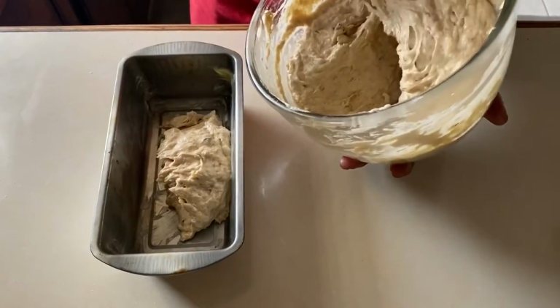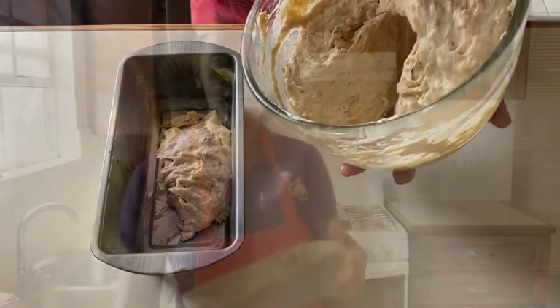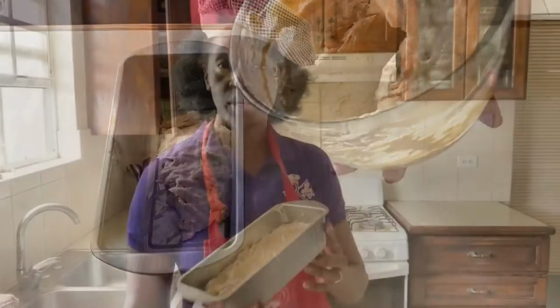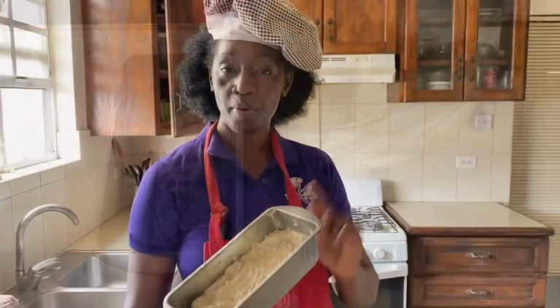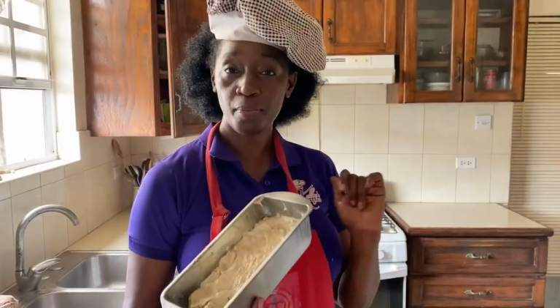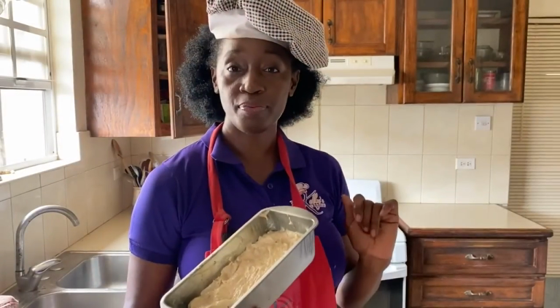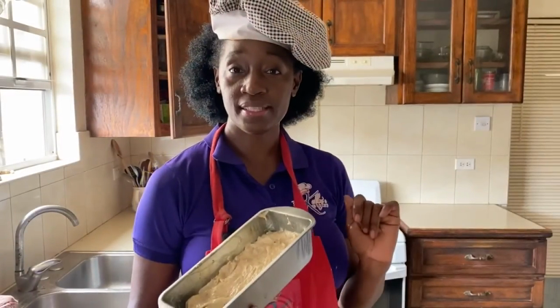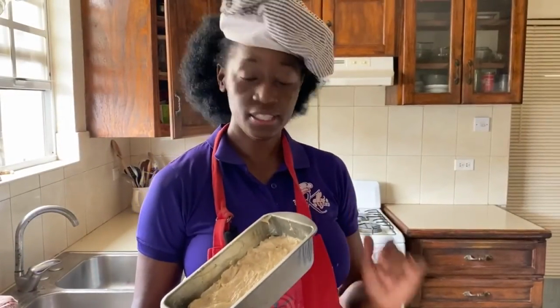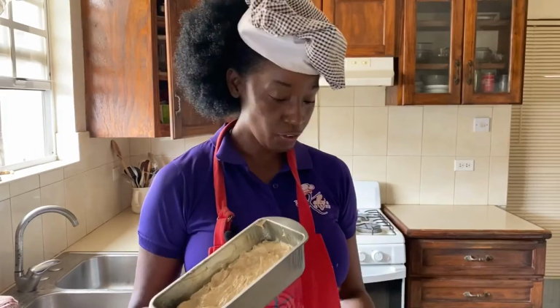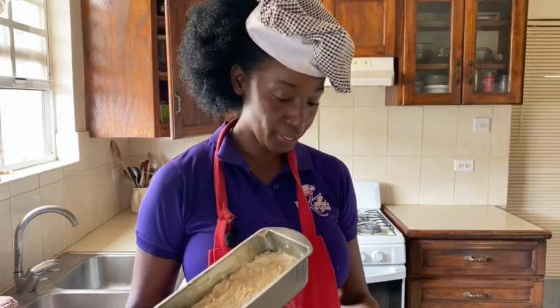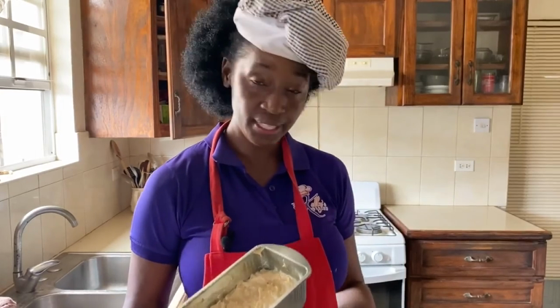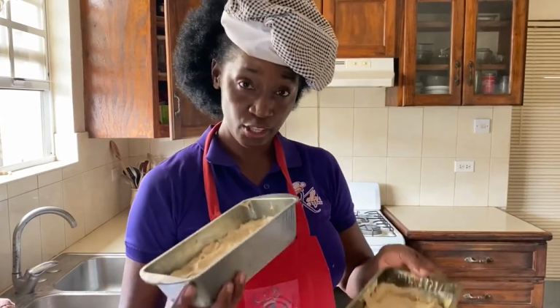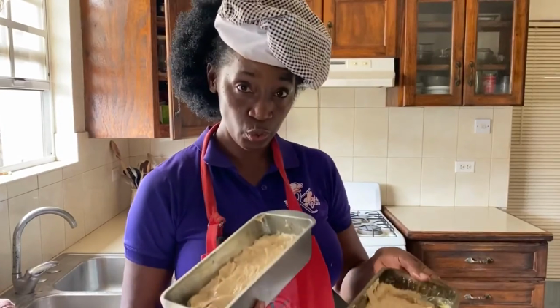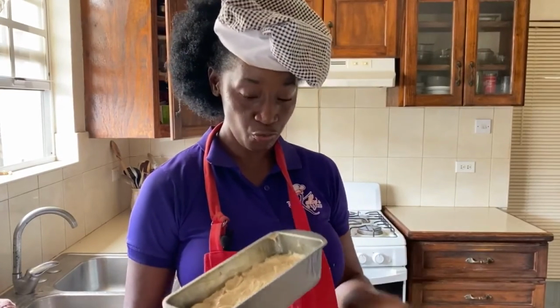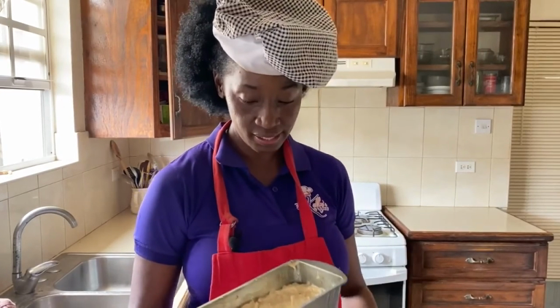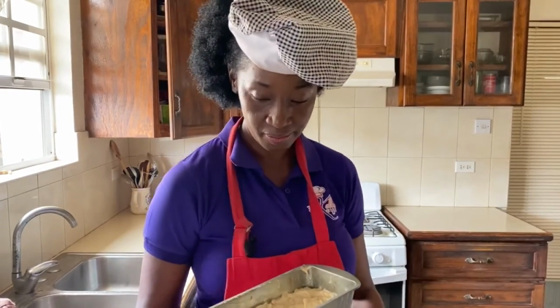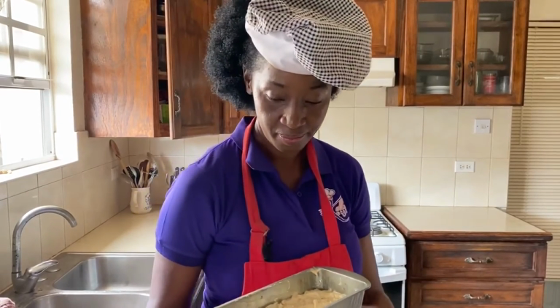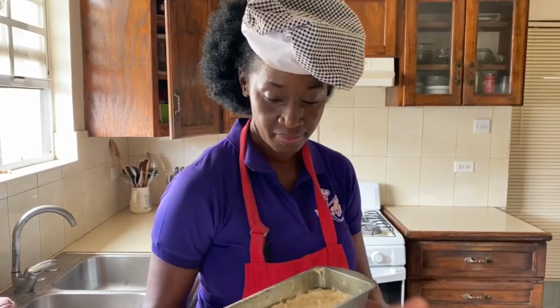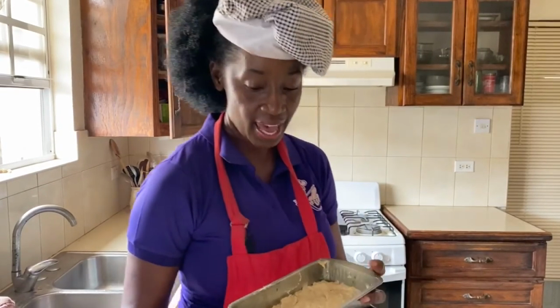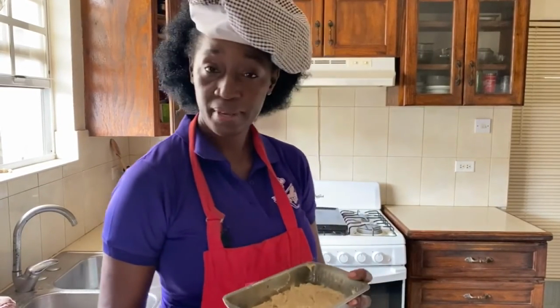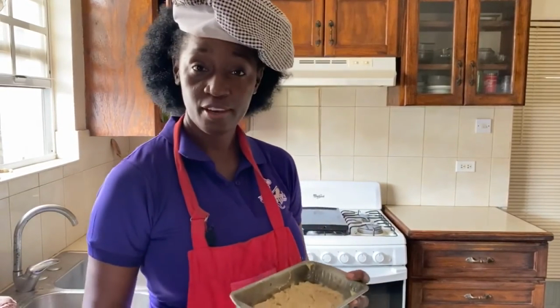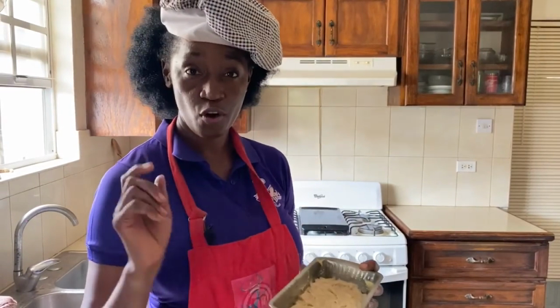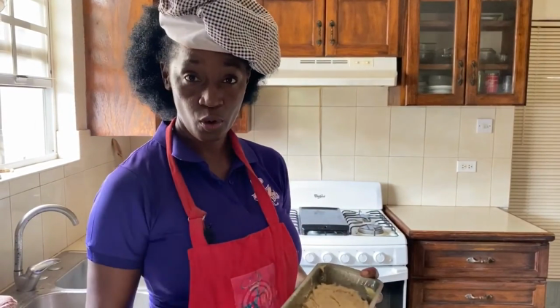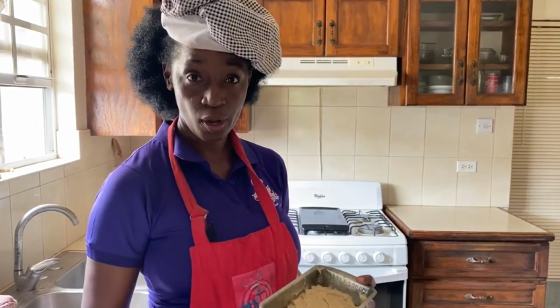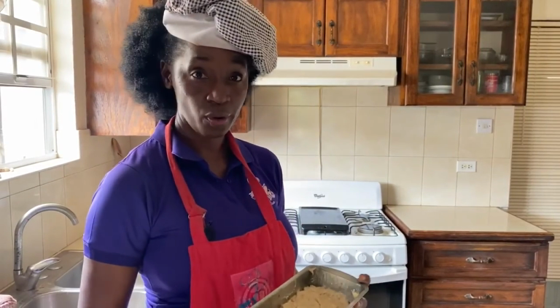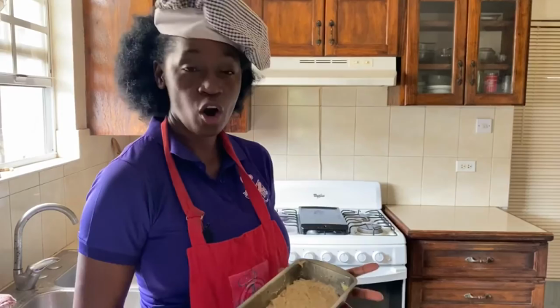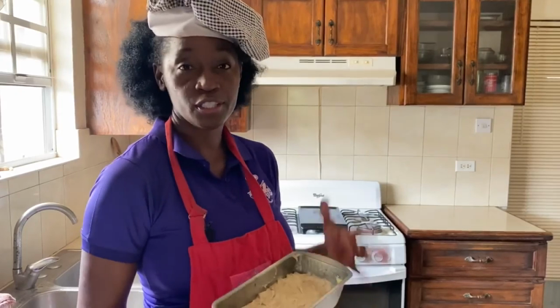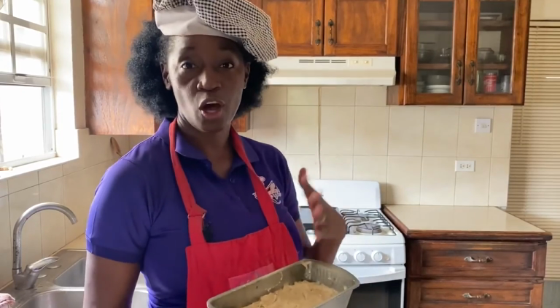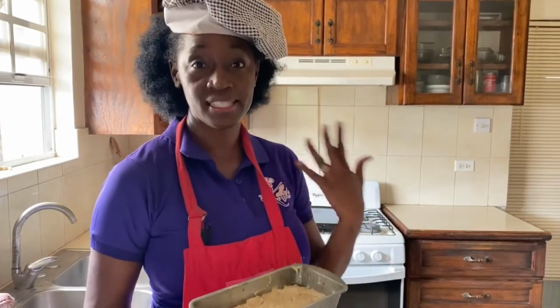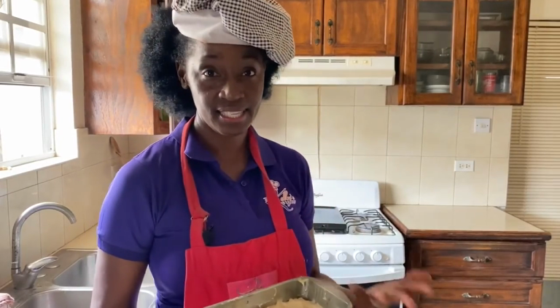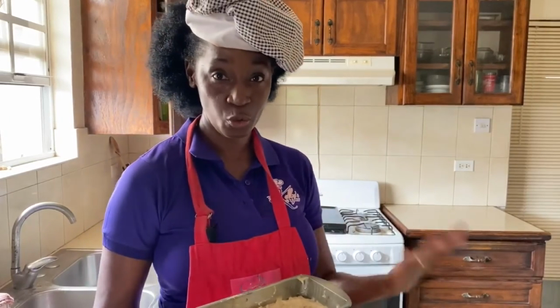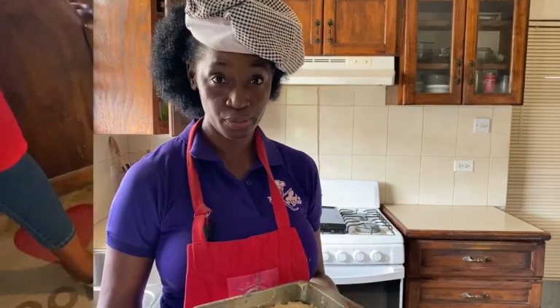Now we're going to pop our breads into the oven — we were able to get two loaf pans — and bake for one hour or until the top is nice and golden brown.